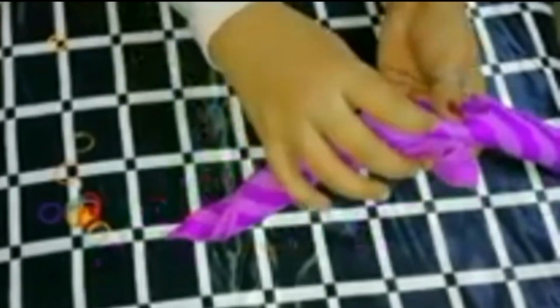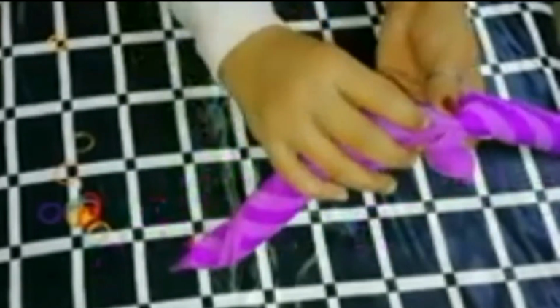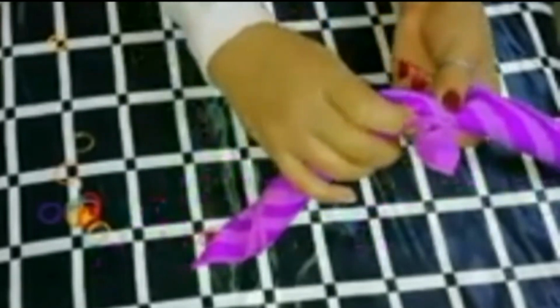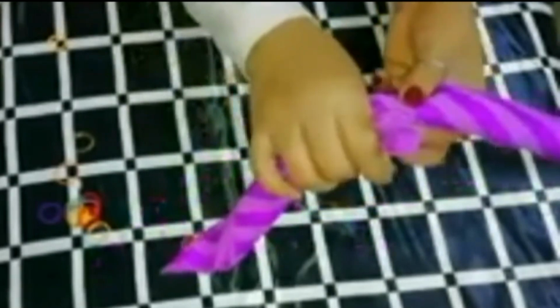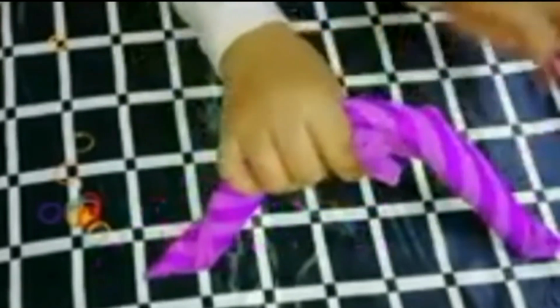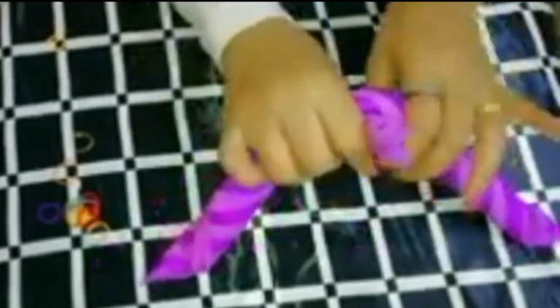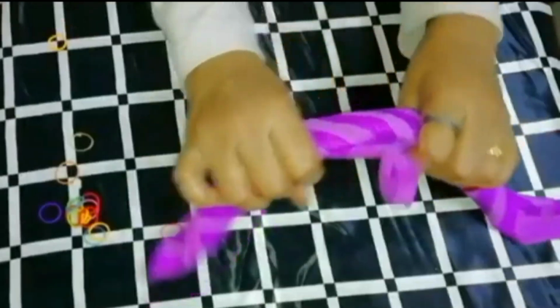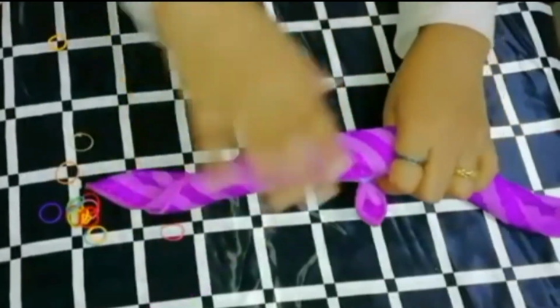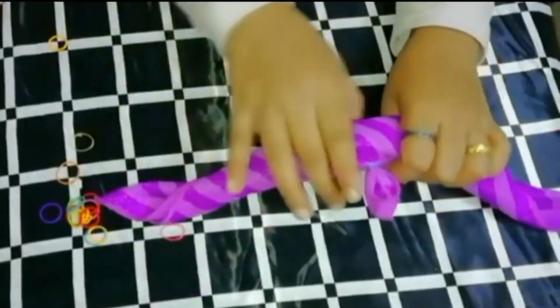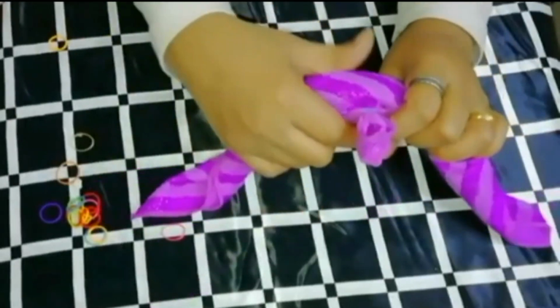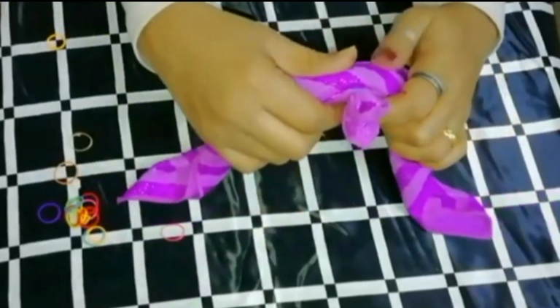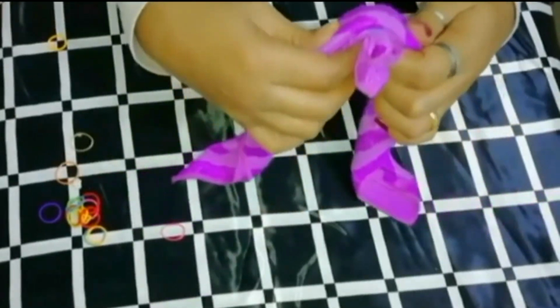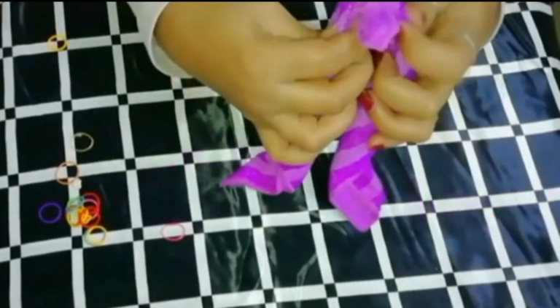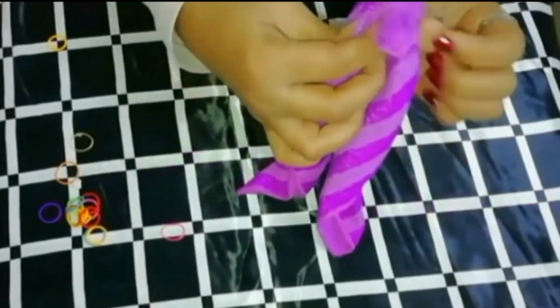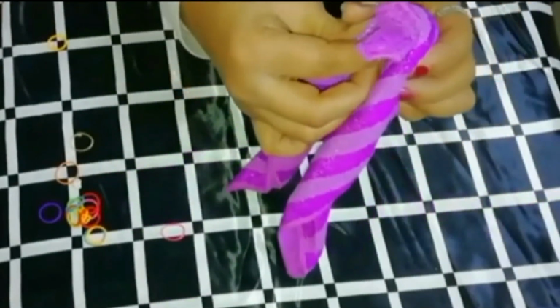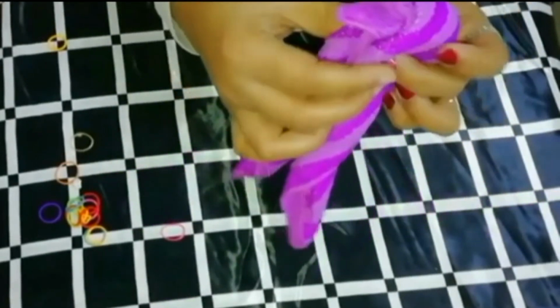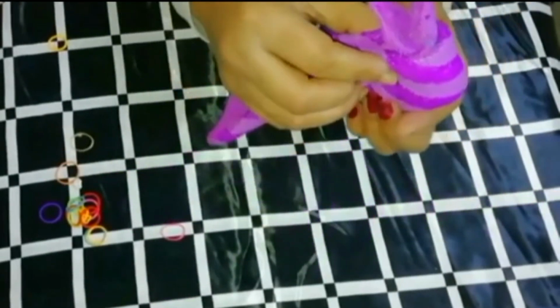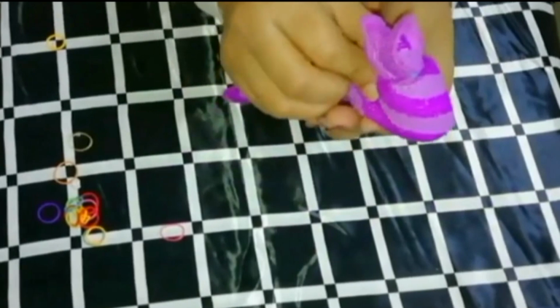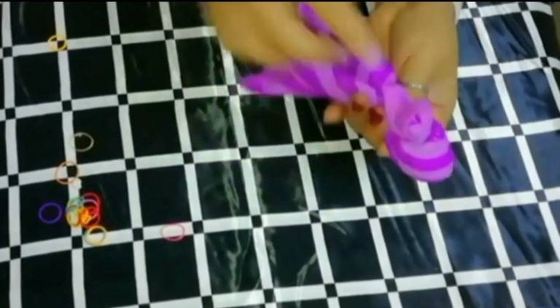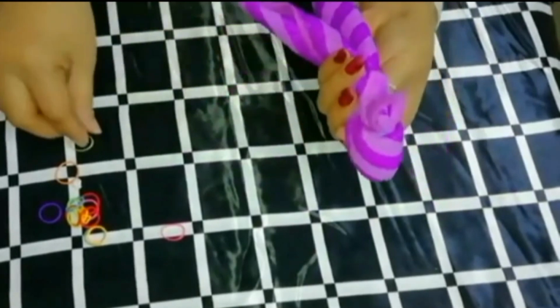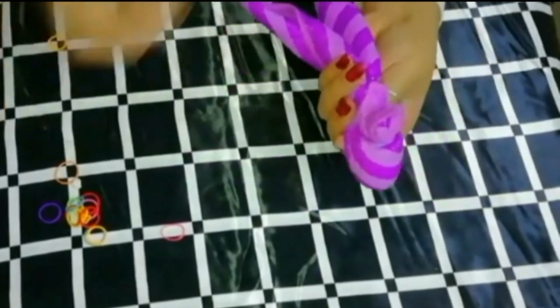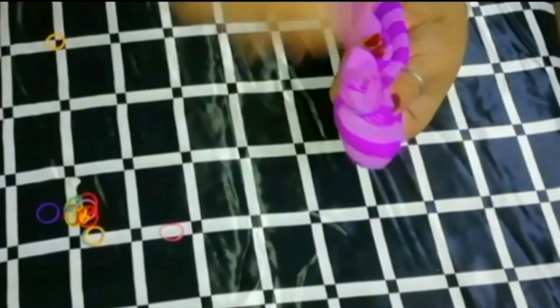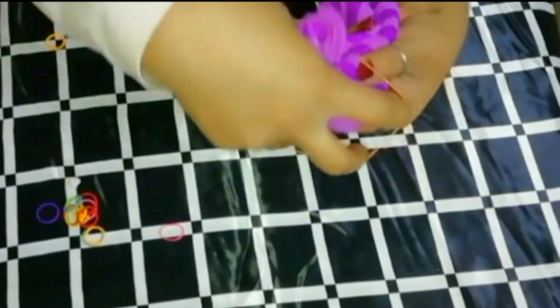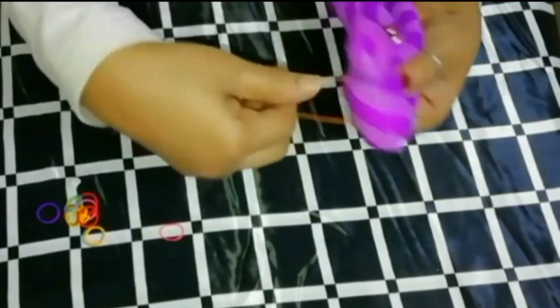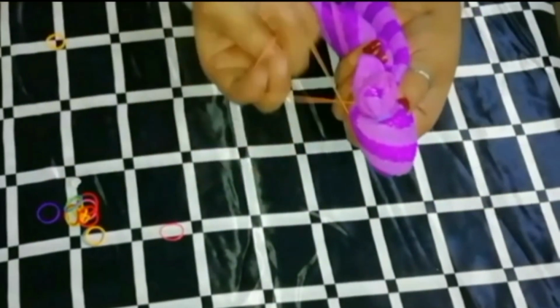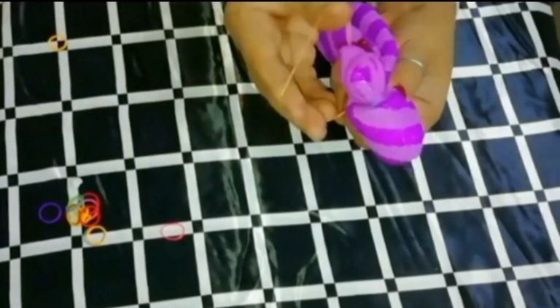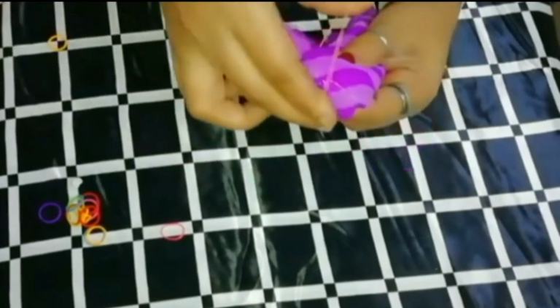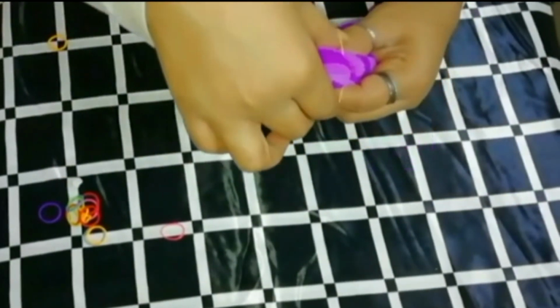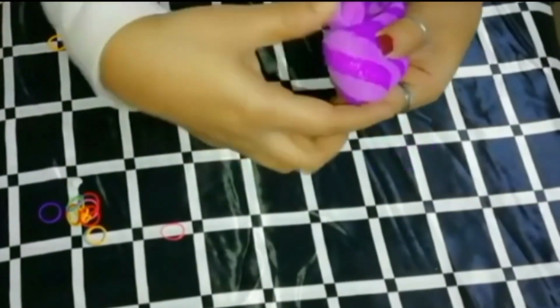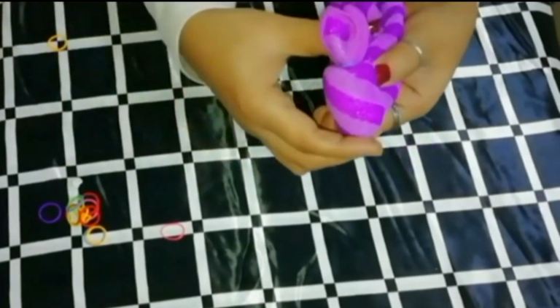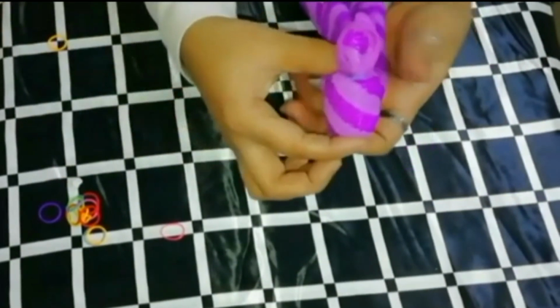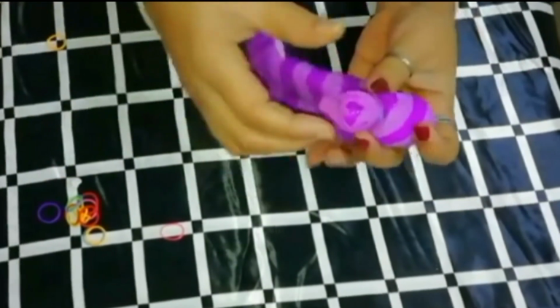We will fold it here, then we will fold it back. Now we have to fold it in the back. We will fold it on the rubber band.